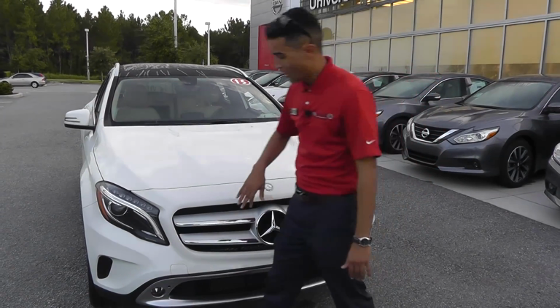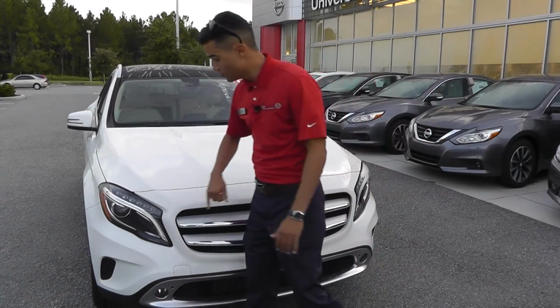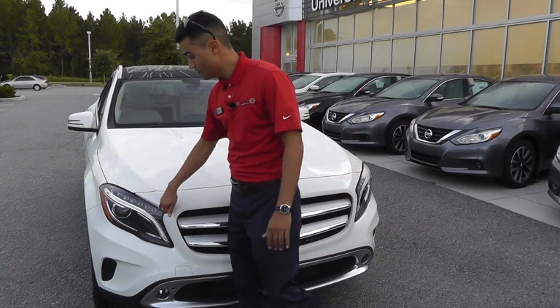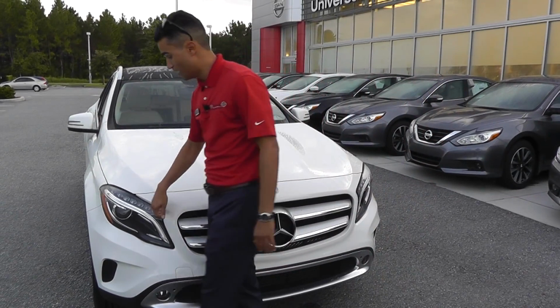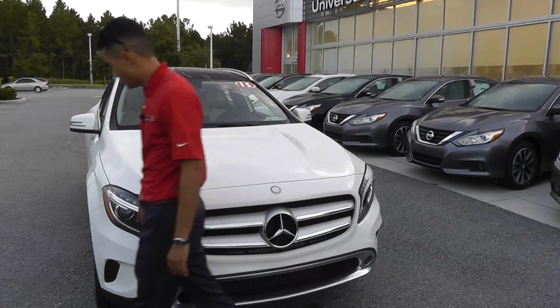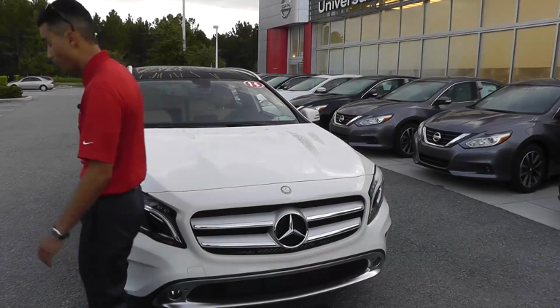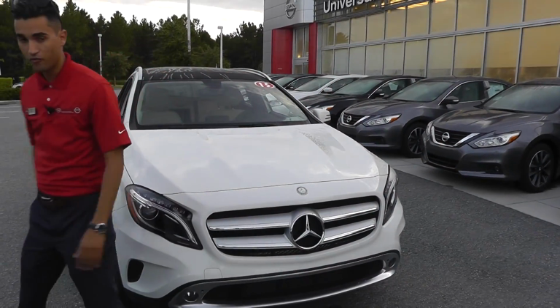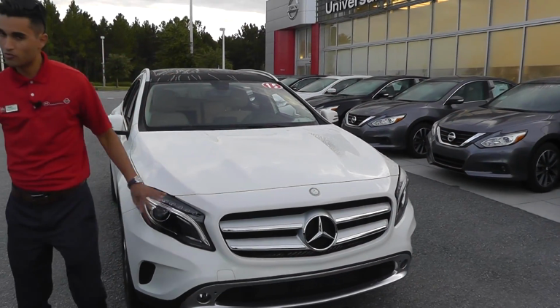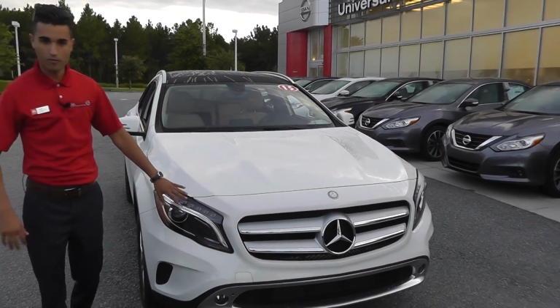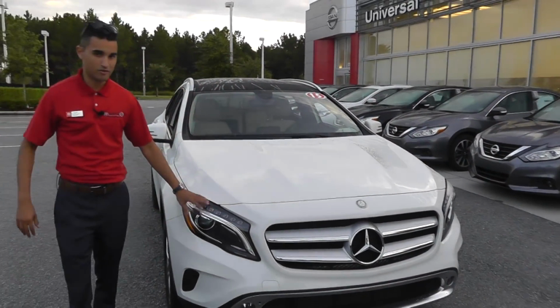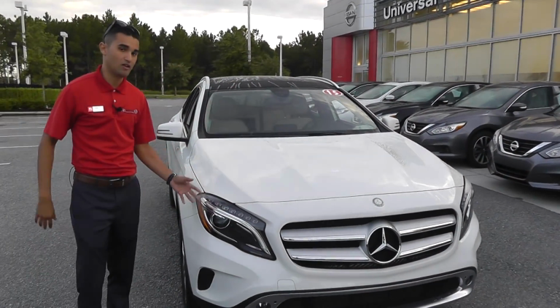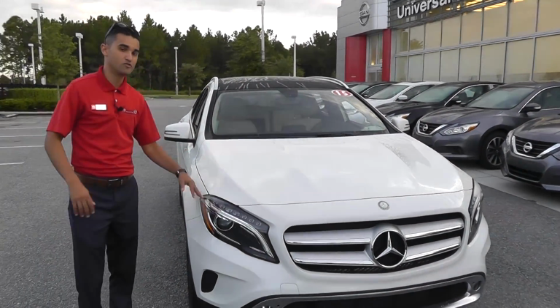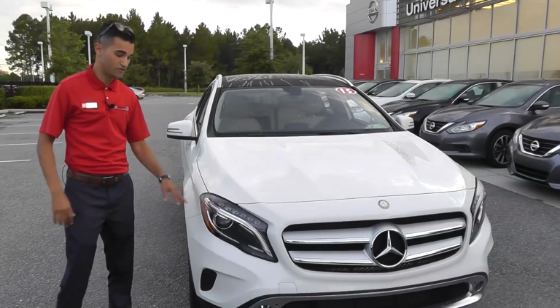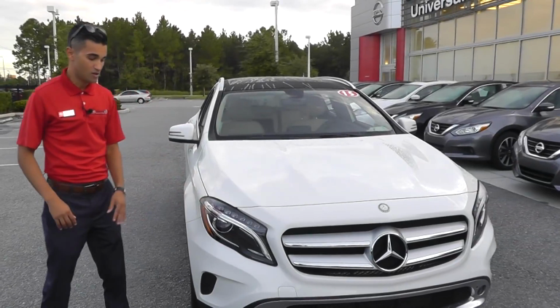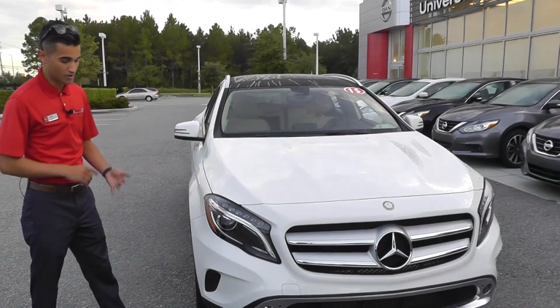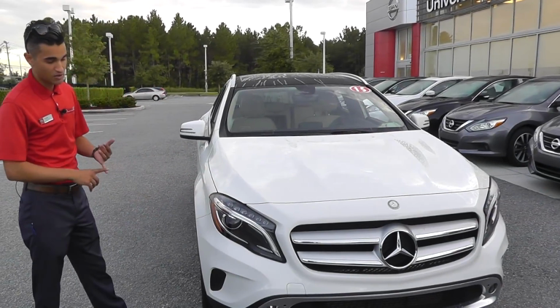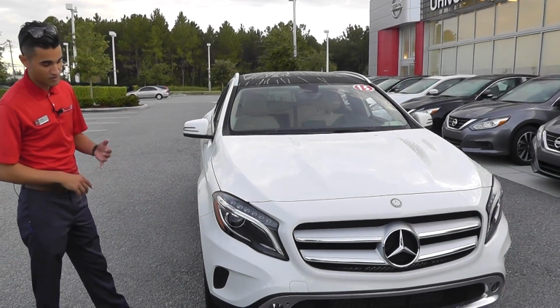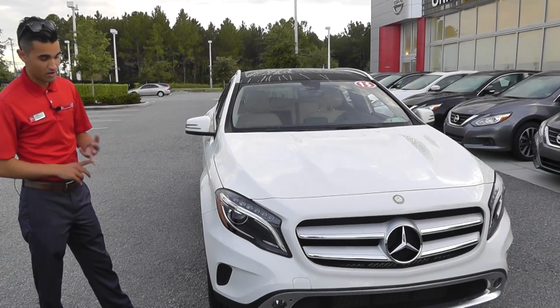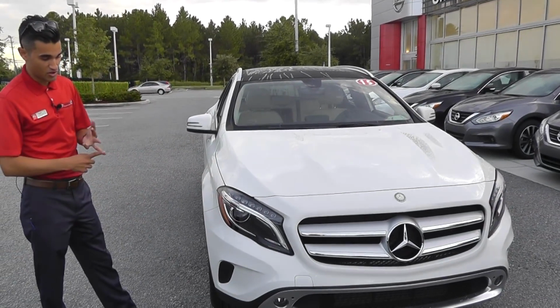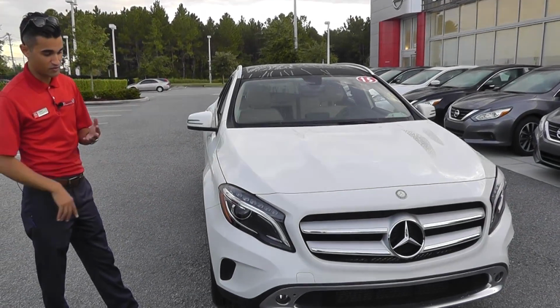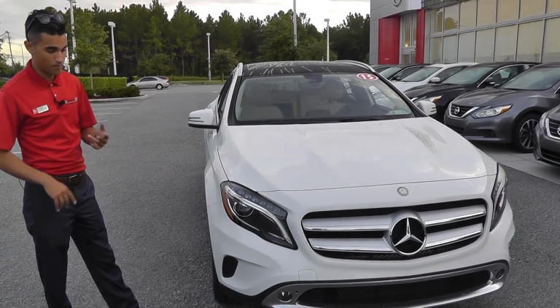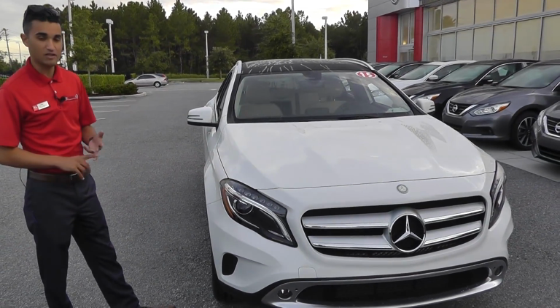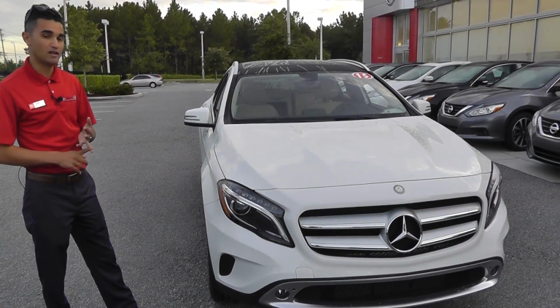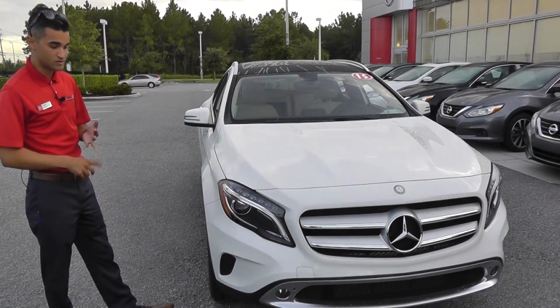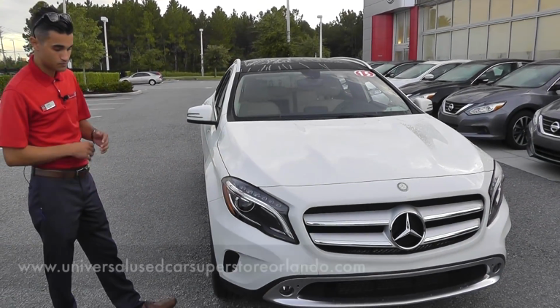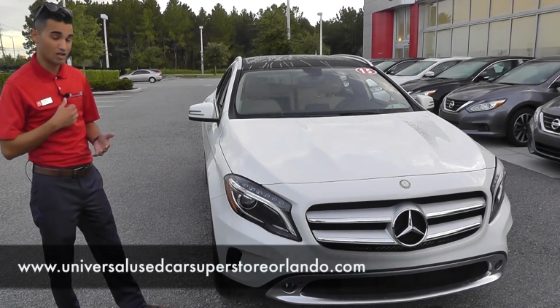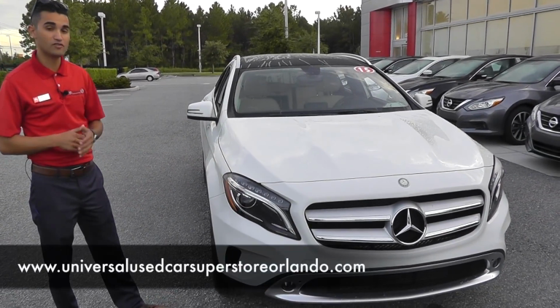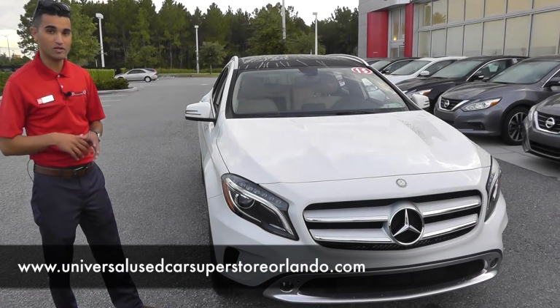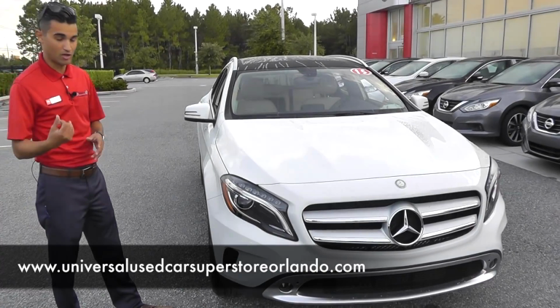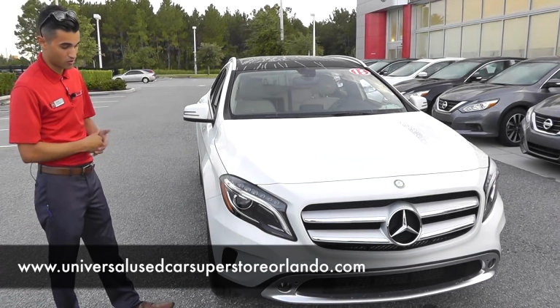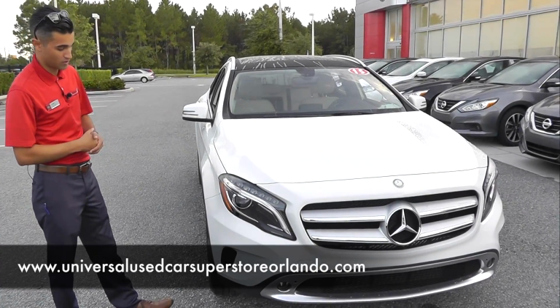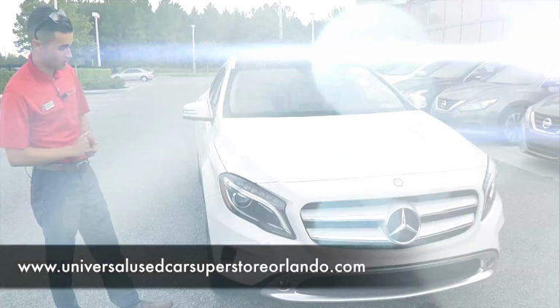I absolutely love the headlights. They borrow this from their smaller brother the CLA 250. It's got the LEDs and the HID bi-xenon headlights. You're gonna get a lot of visibility and a lot of good look with that as well.